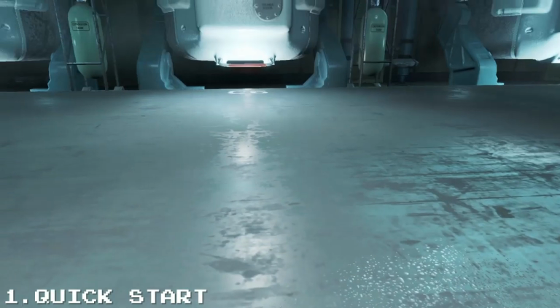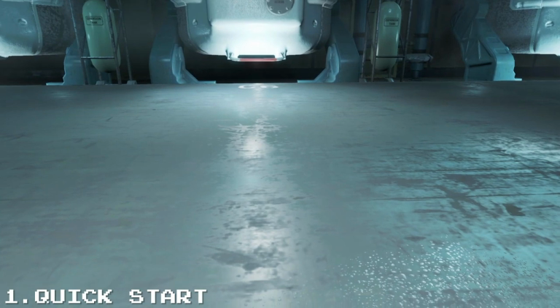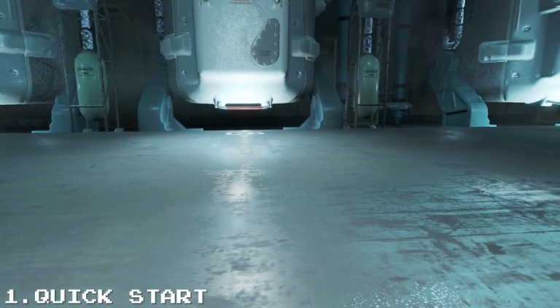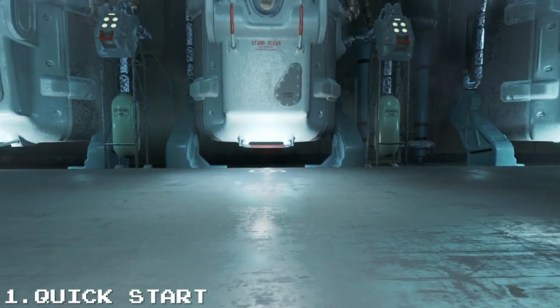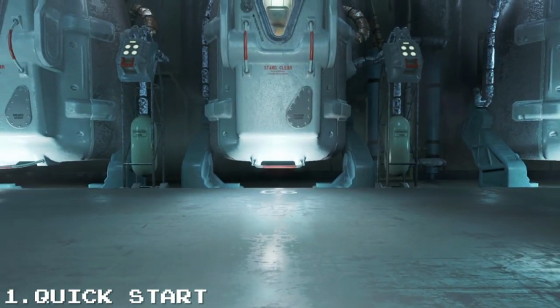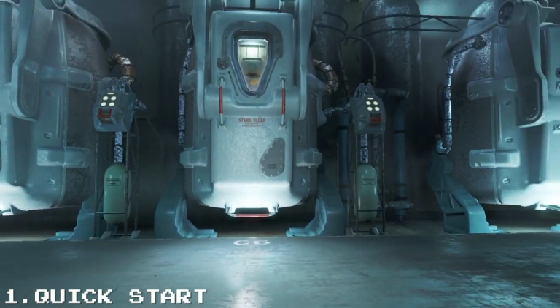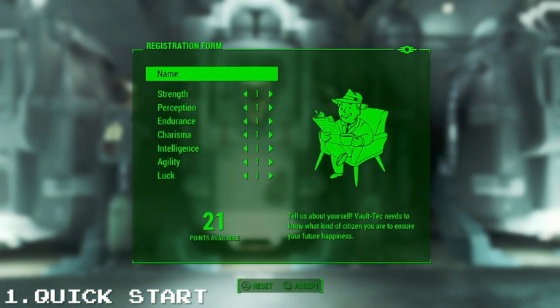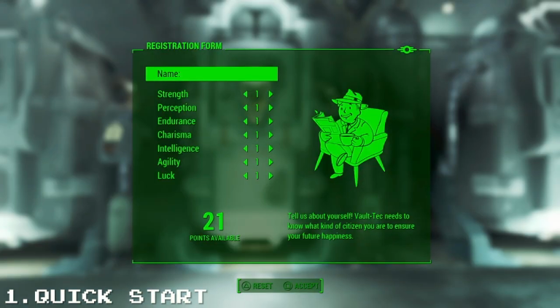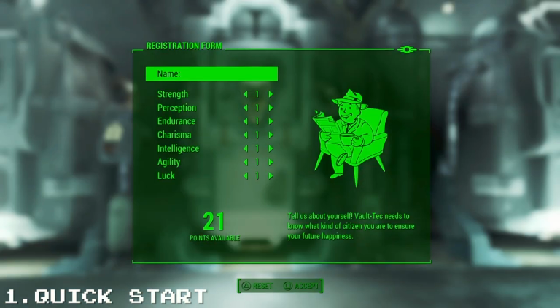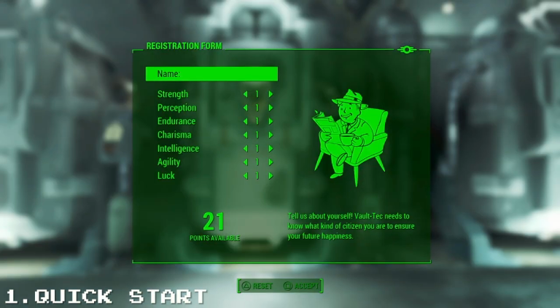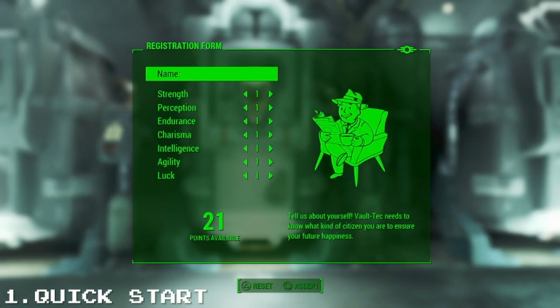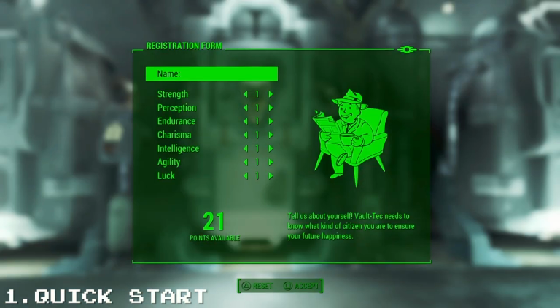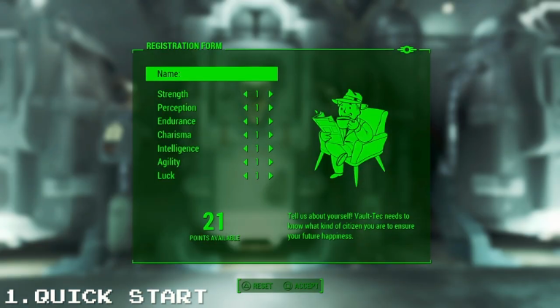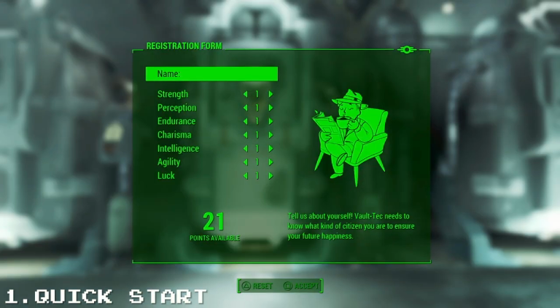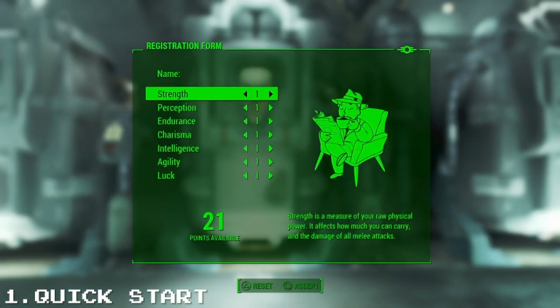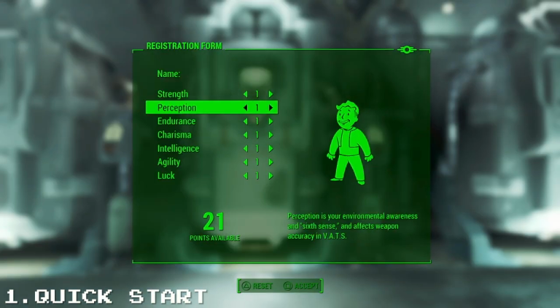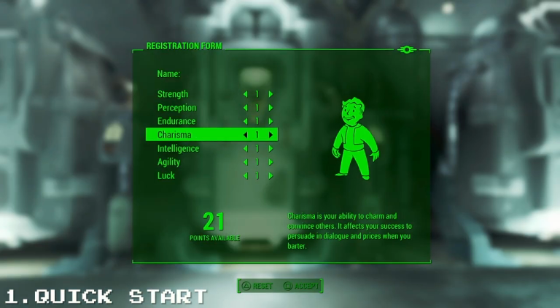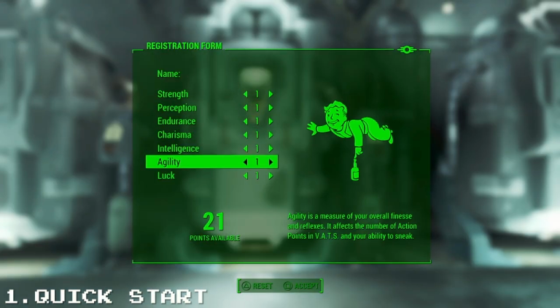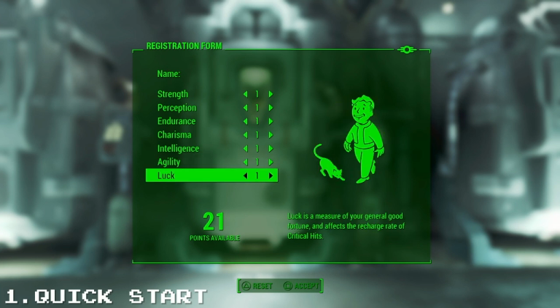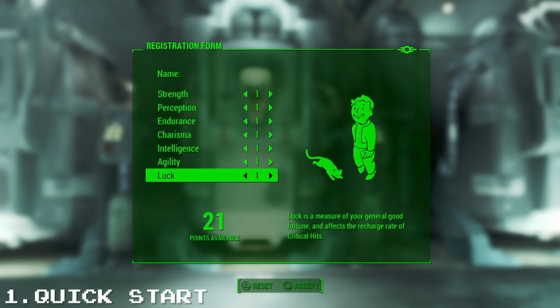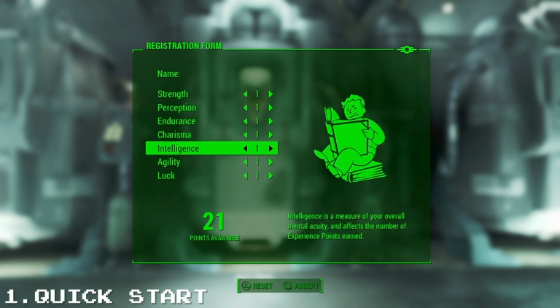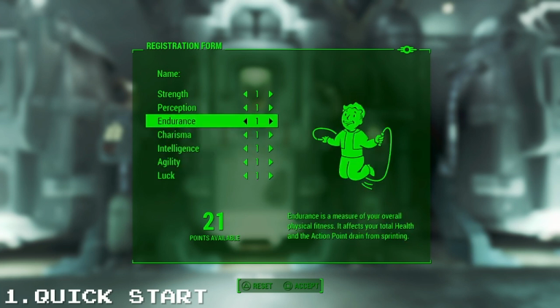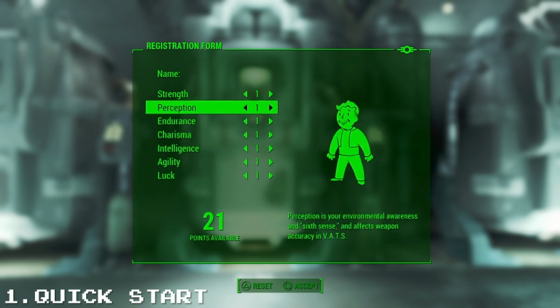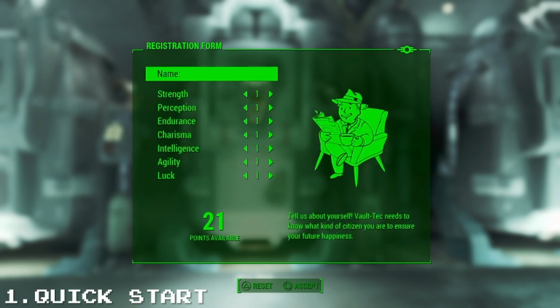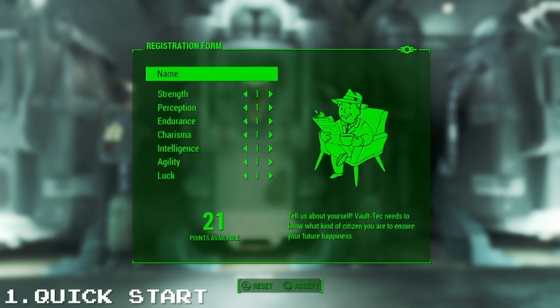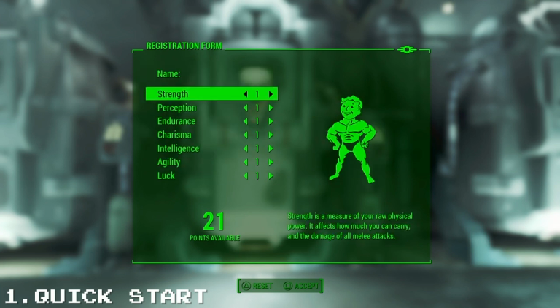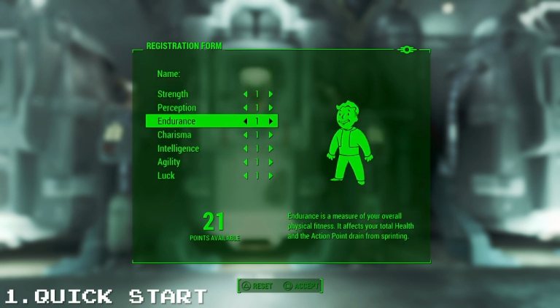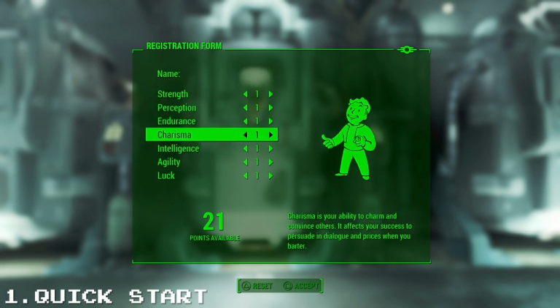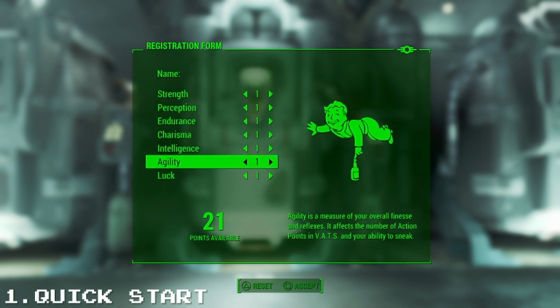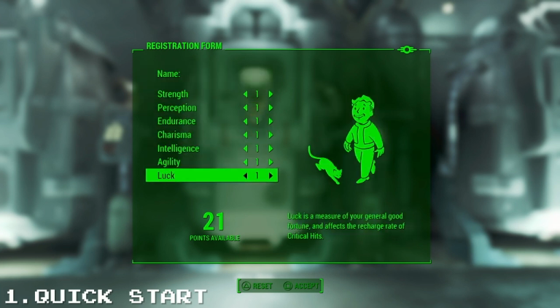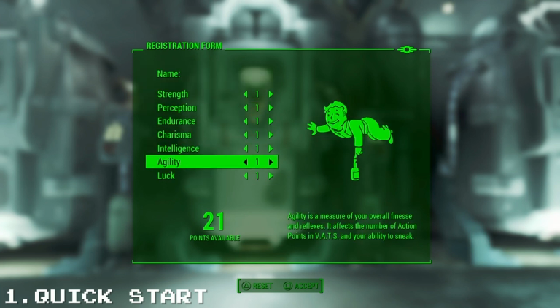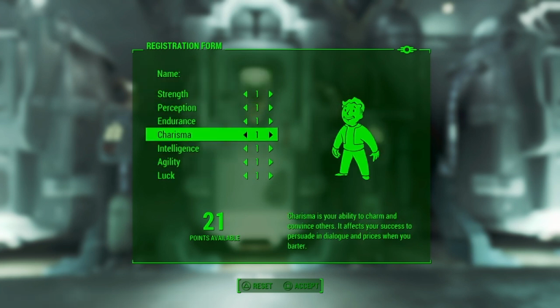So Quick Start basically — this skips your game like when you start up a new game, it just skips you straight to the vault.